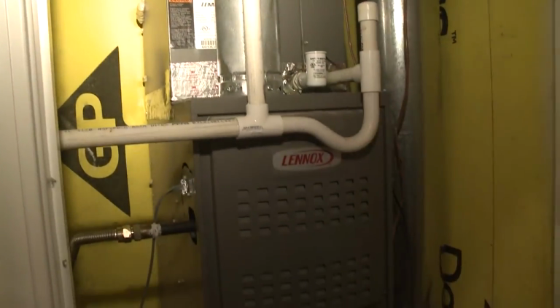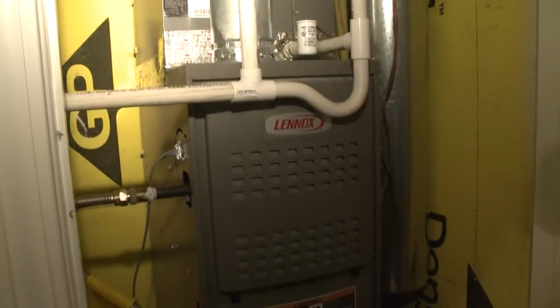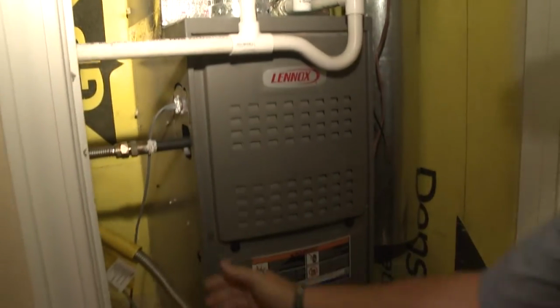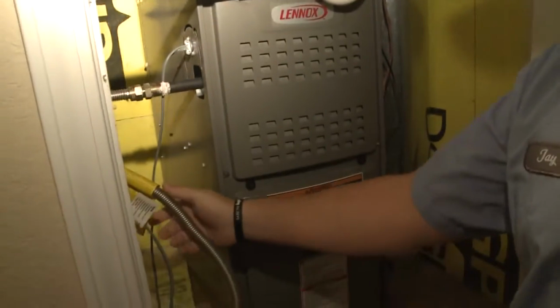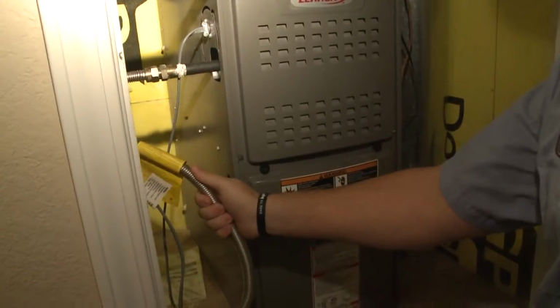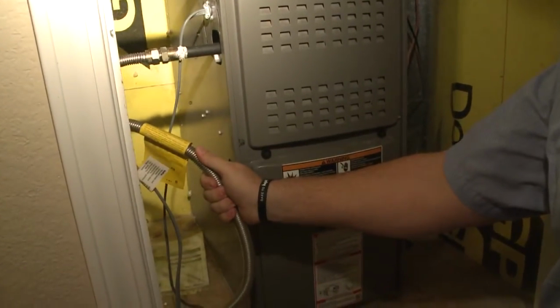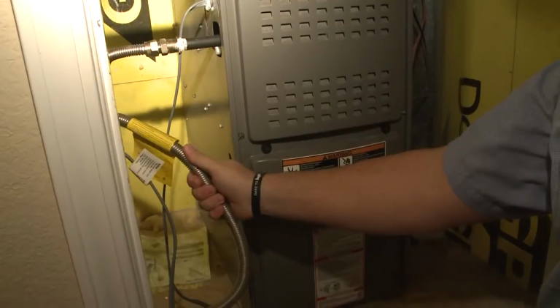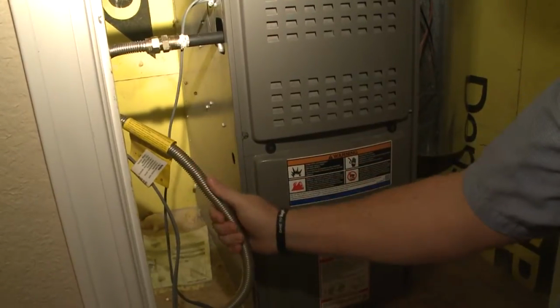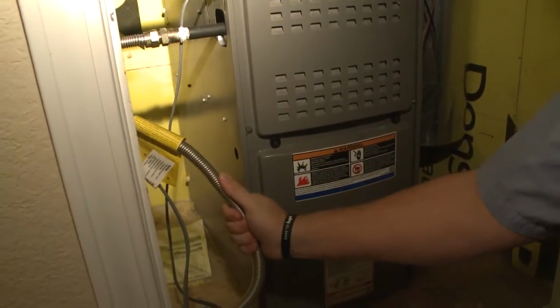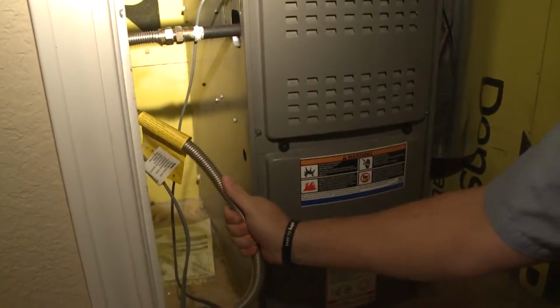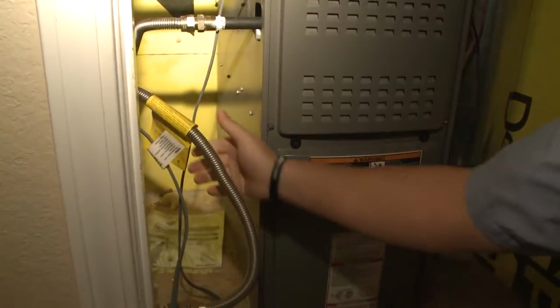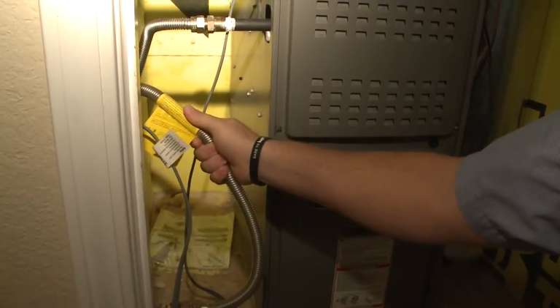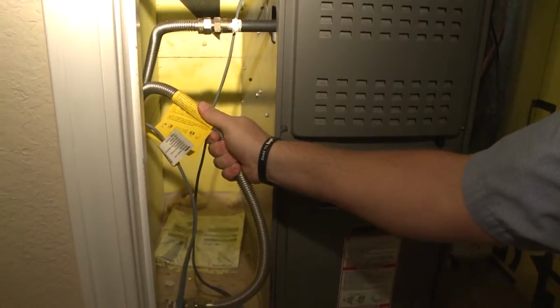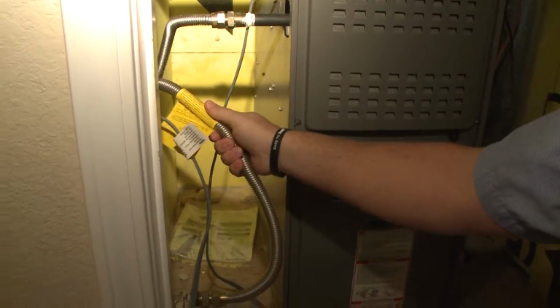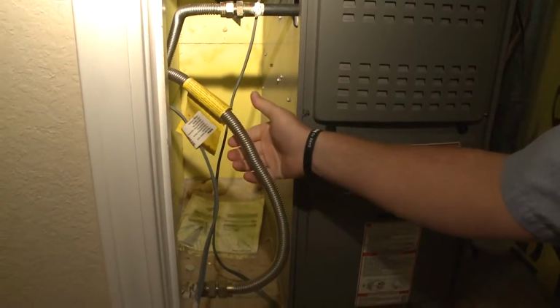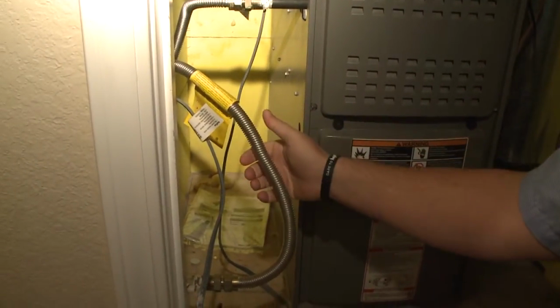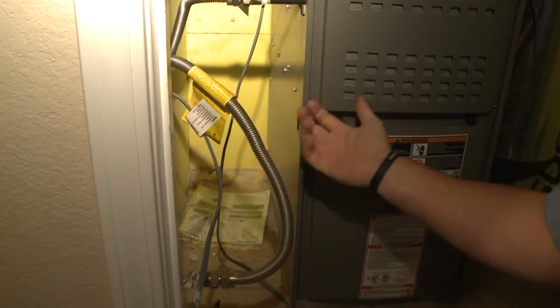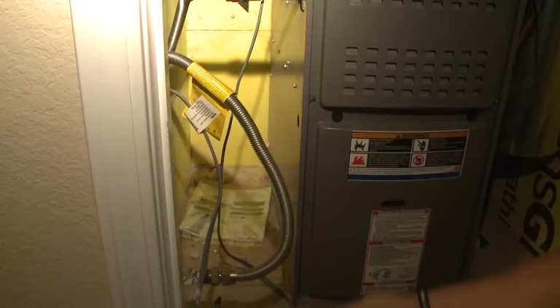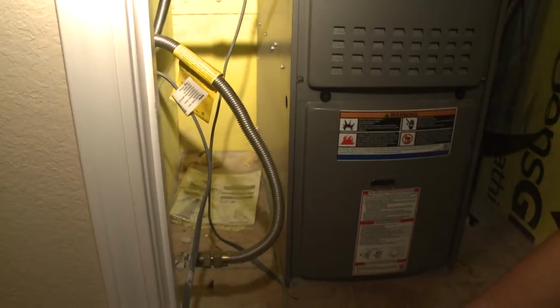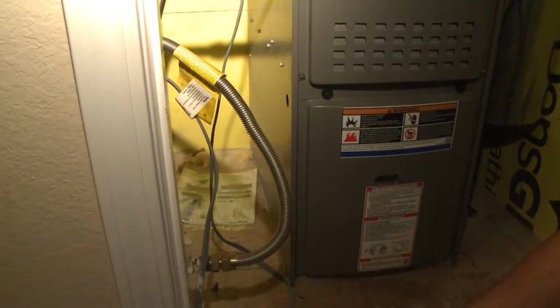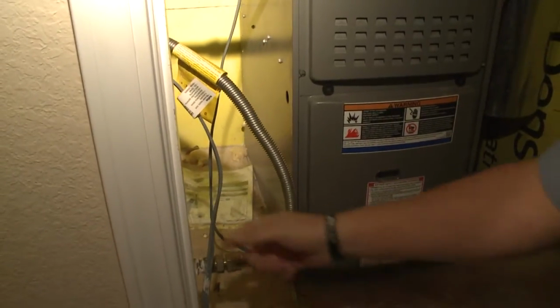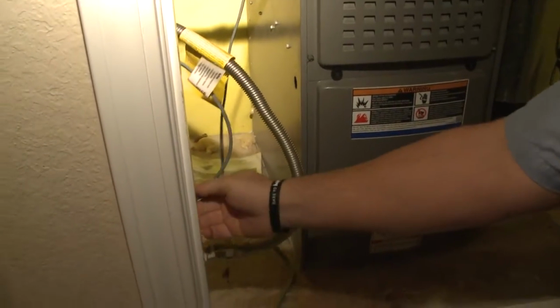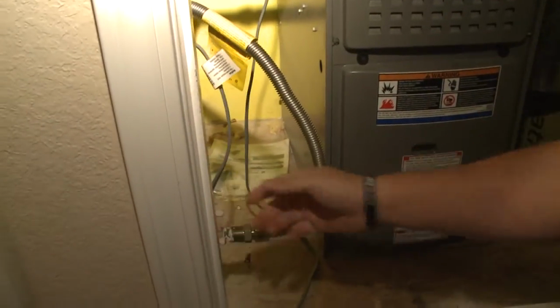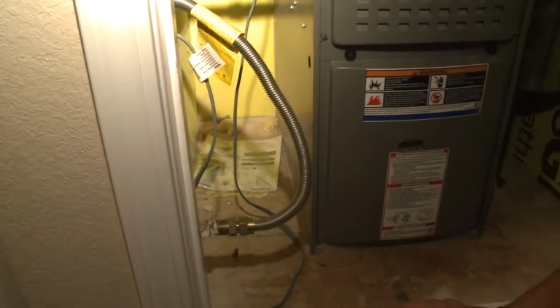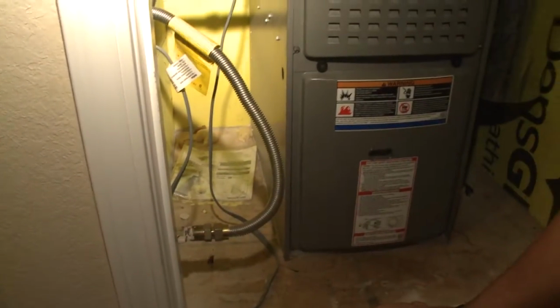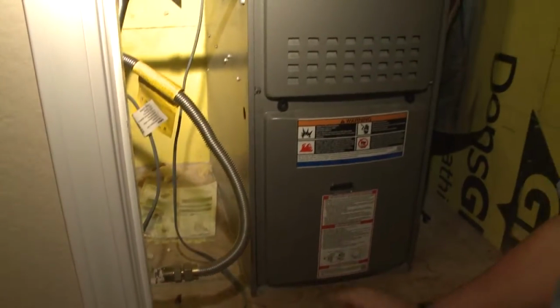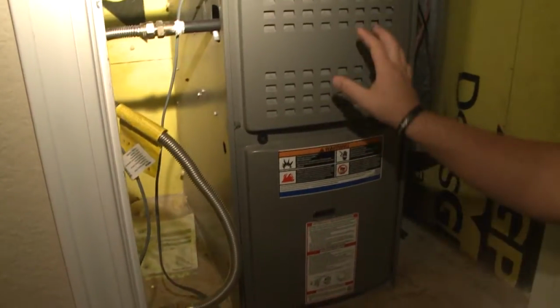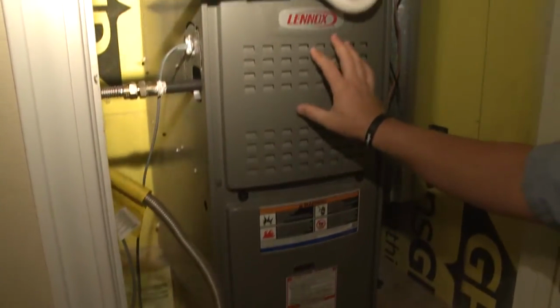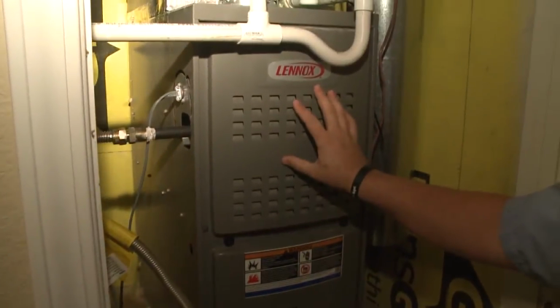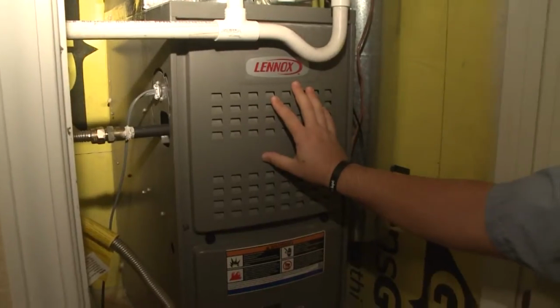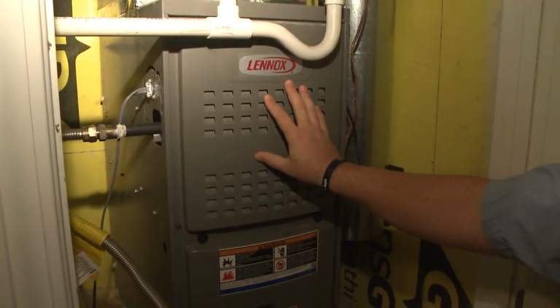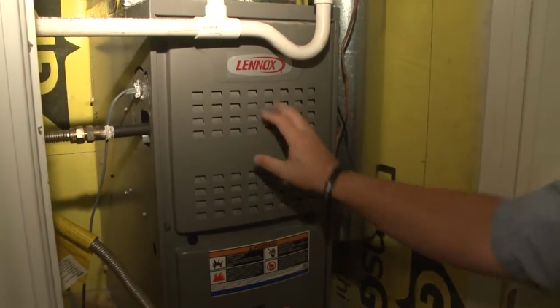This is a very important piece right here — the gas flex. Make sure it's in good condition and not touching anything that might cut it or damage it in any way. That's pretty much it; everything else is internal to the system.